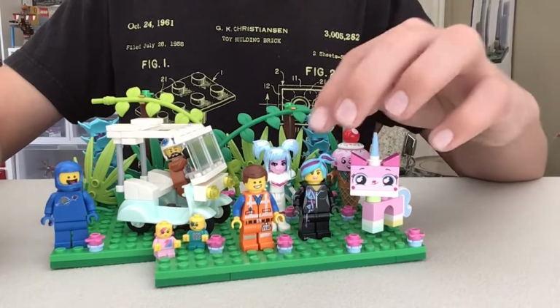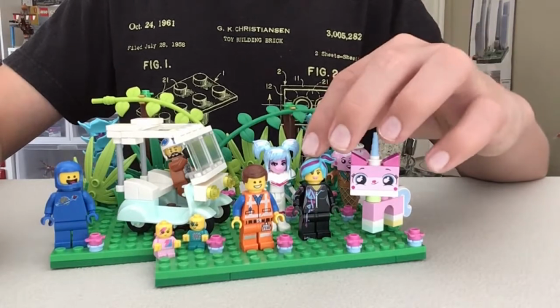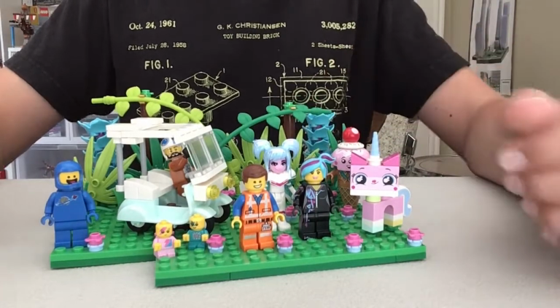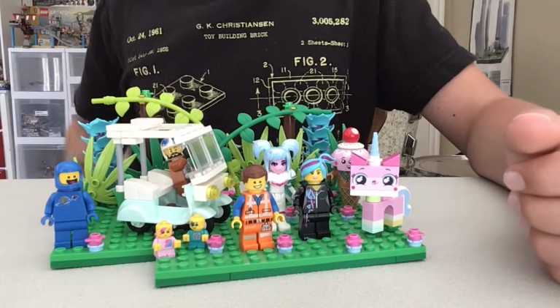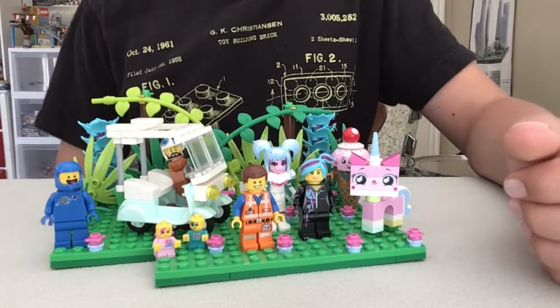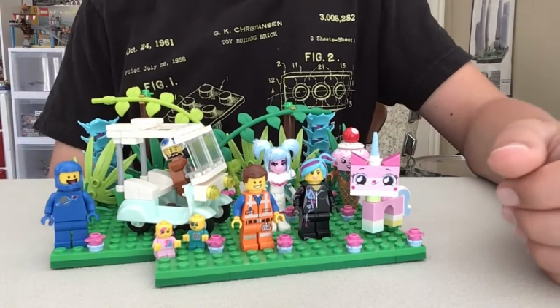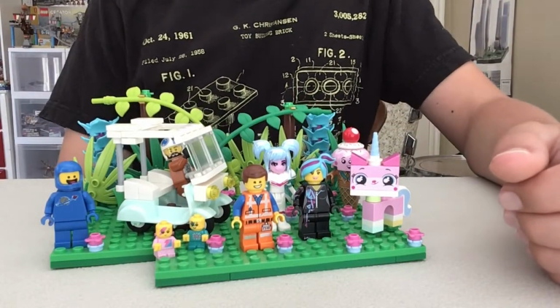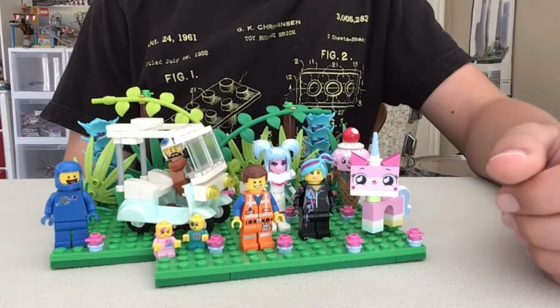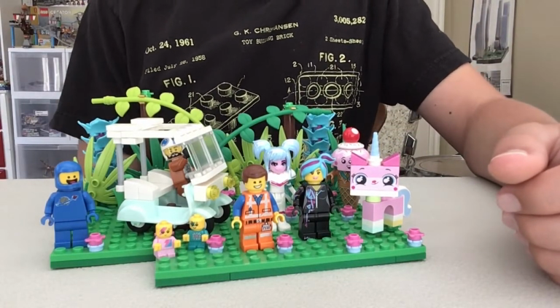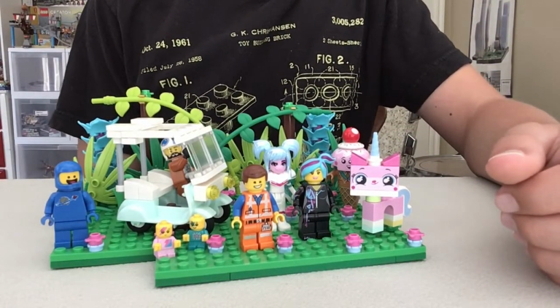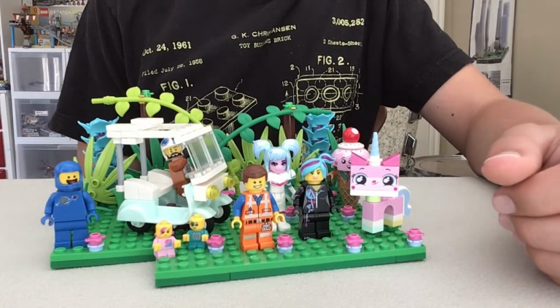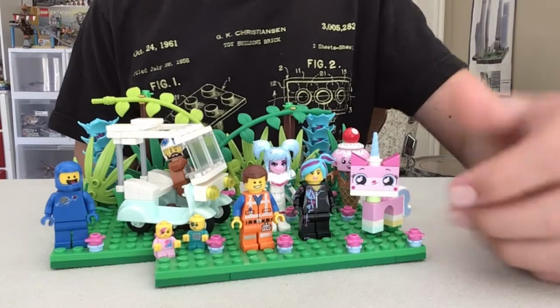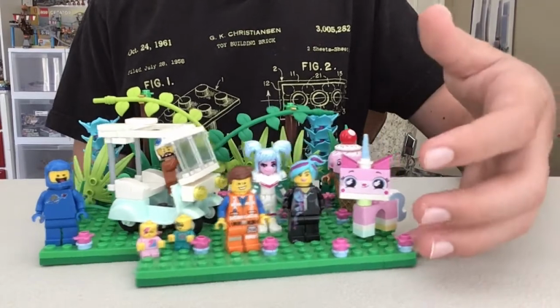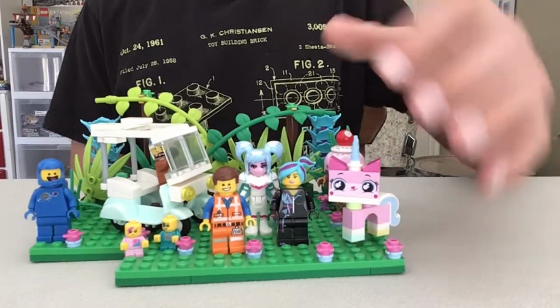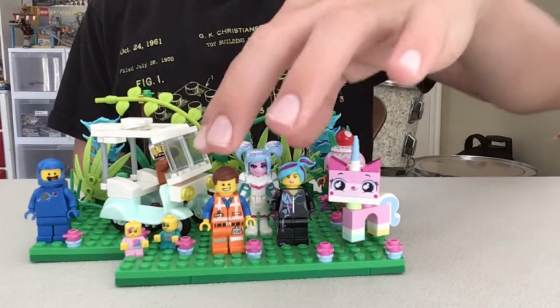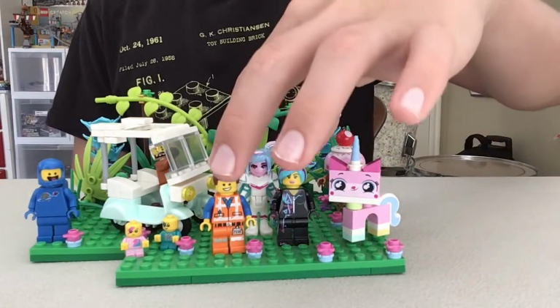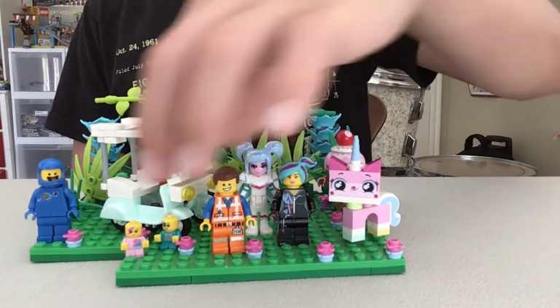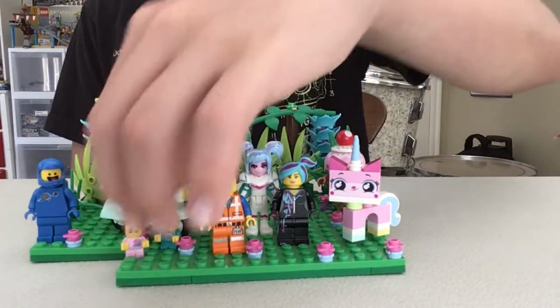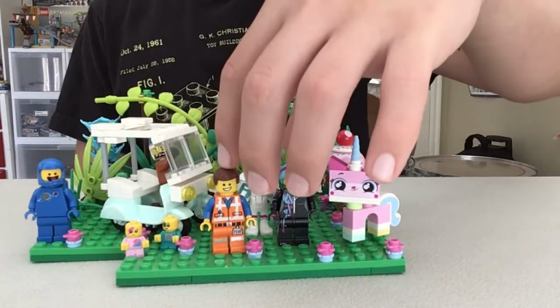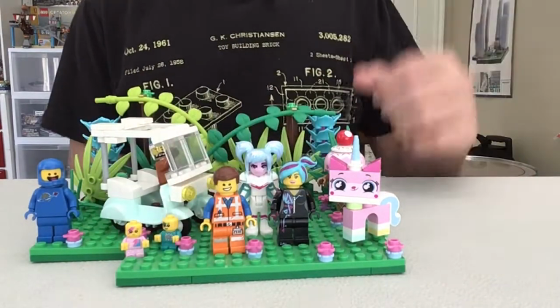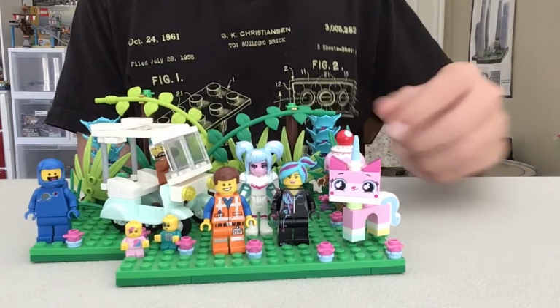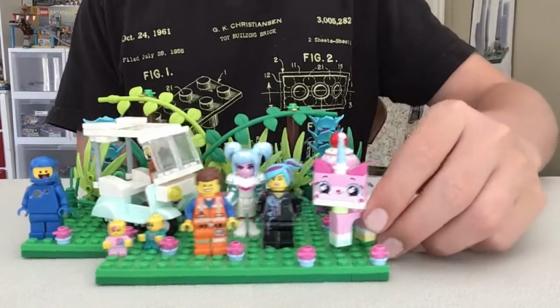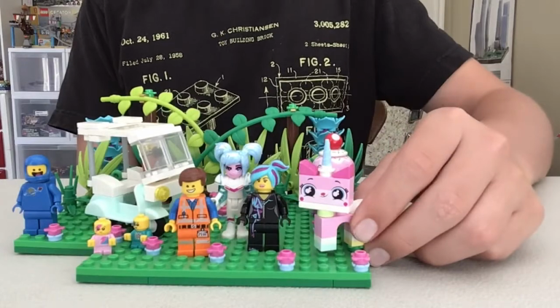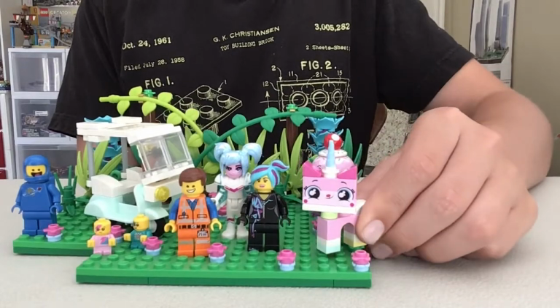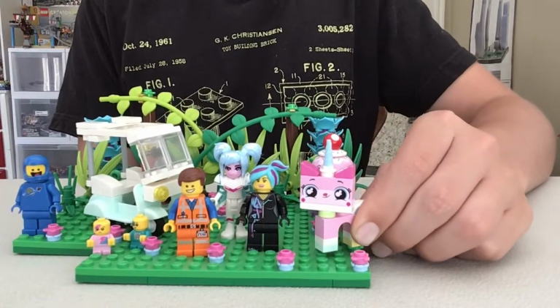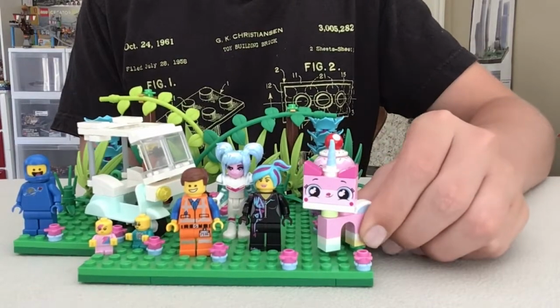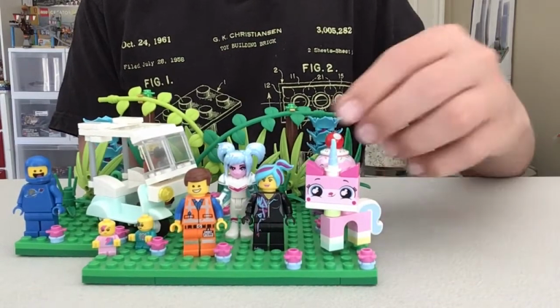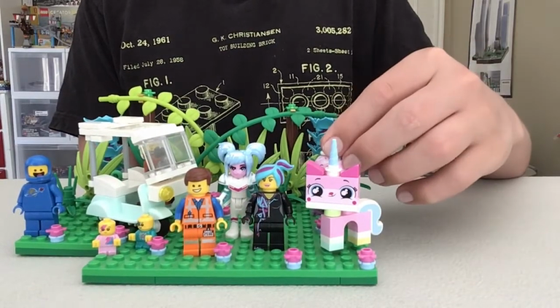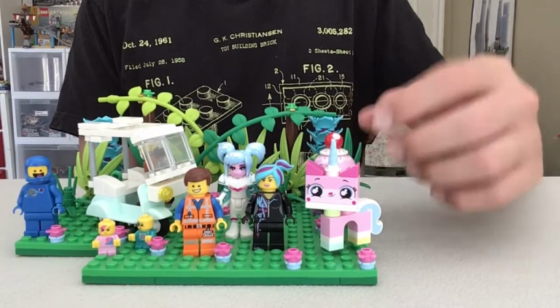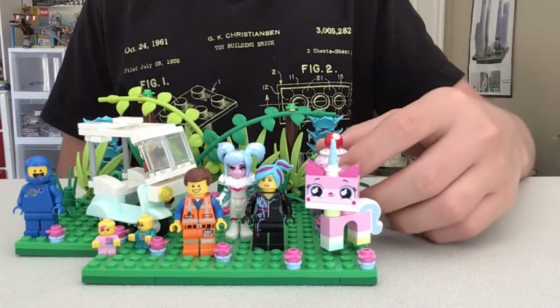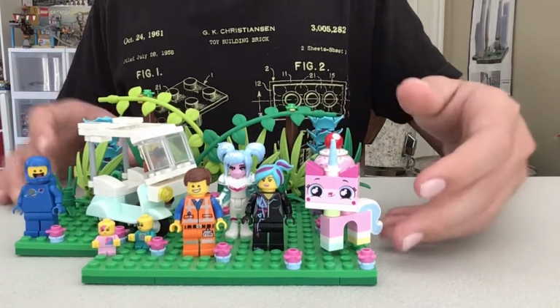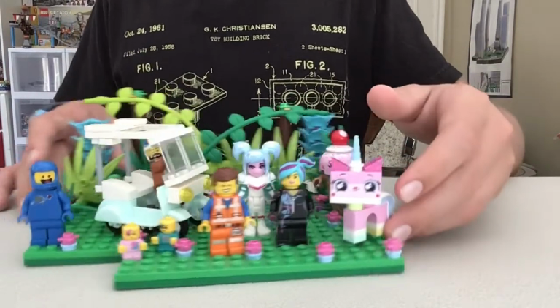I also got it for Lucy's new hairpiece, which I wanted, and it was a cheap set to get it with. I'm using the four figures from it, along with Unikitty and the ice cream cone from Unikitty's Sweetest Friends Ever — I like that set a lot, it's a nice little set.